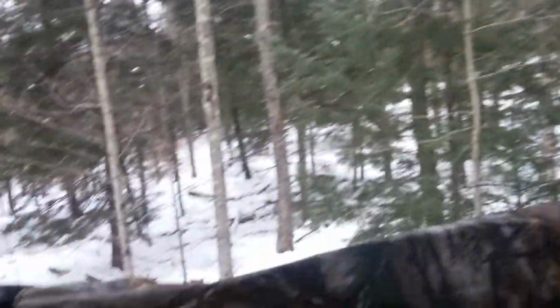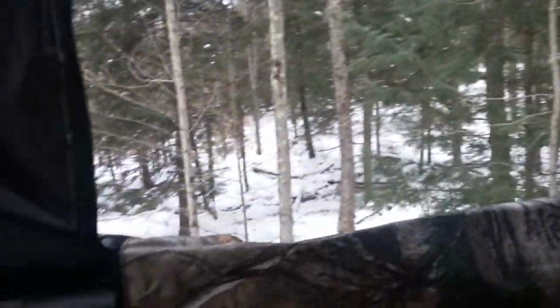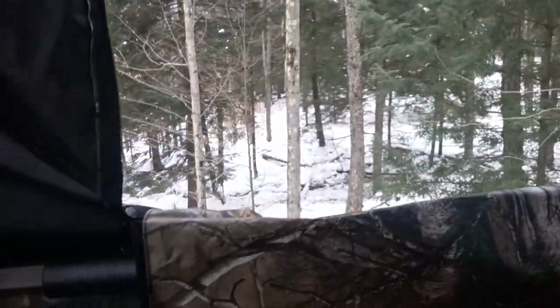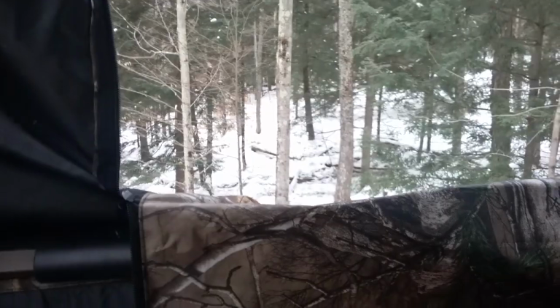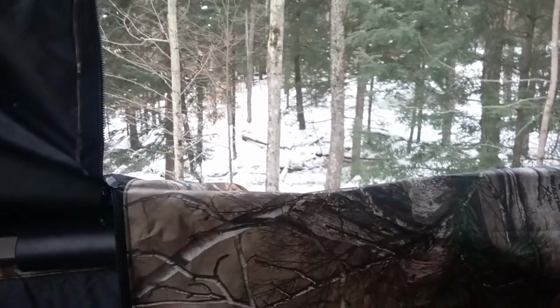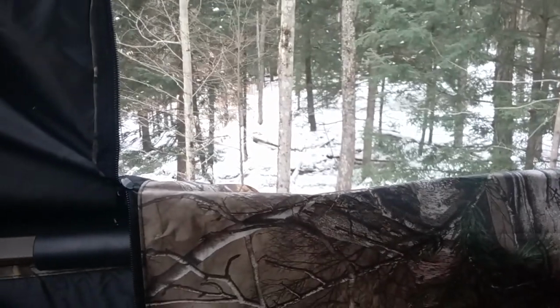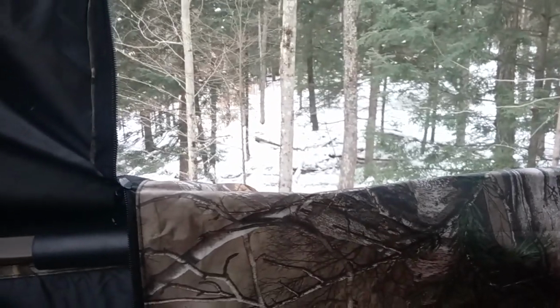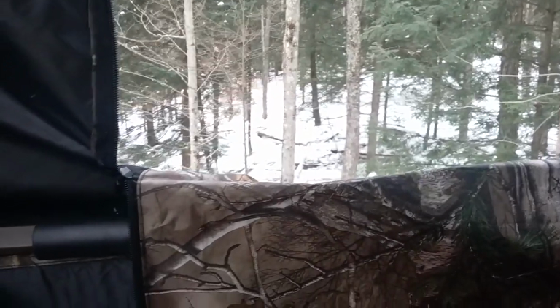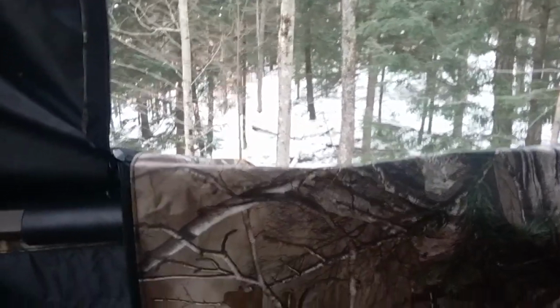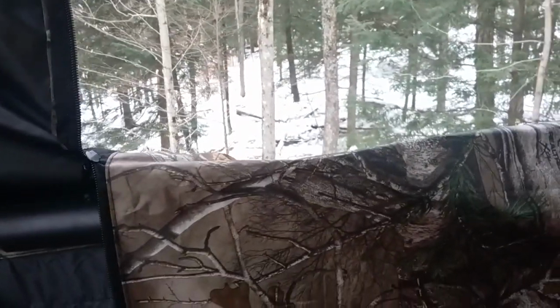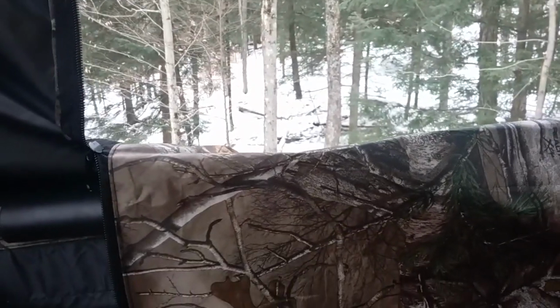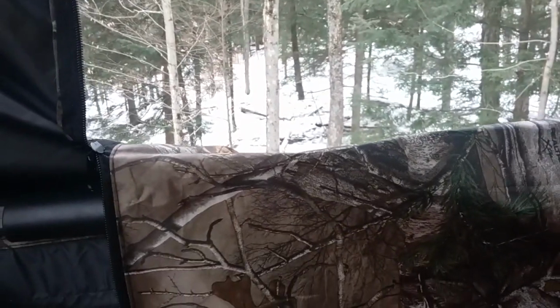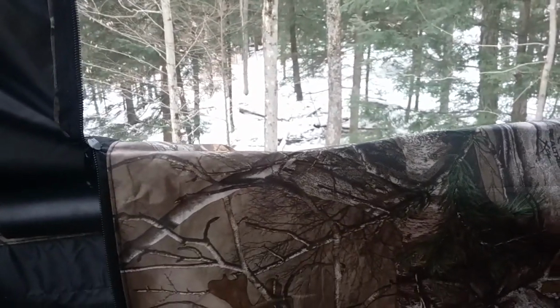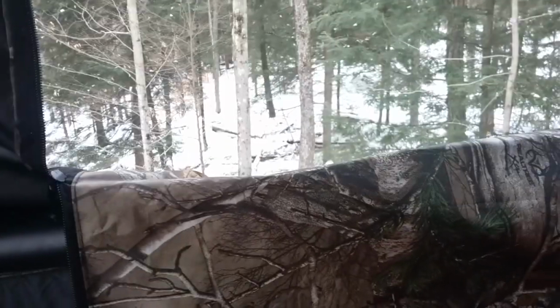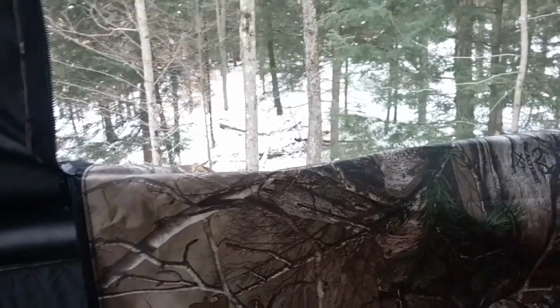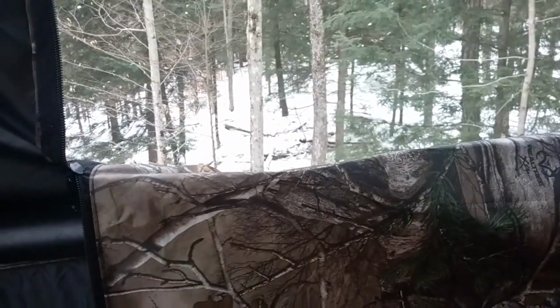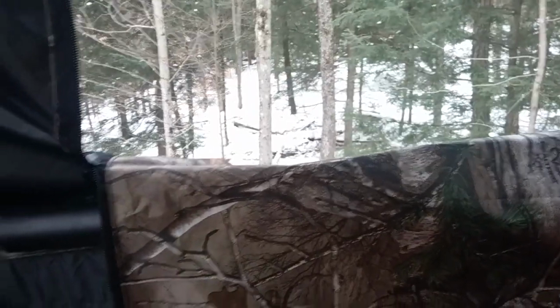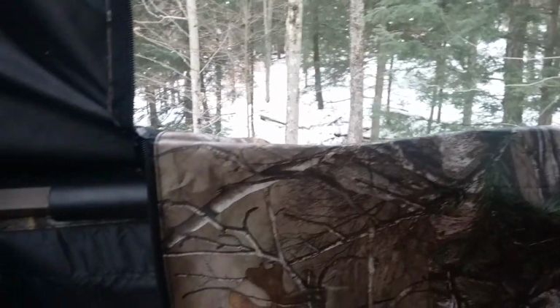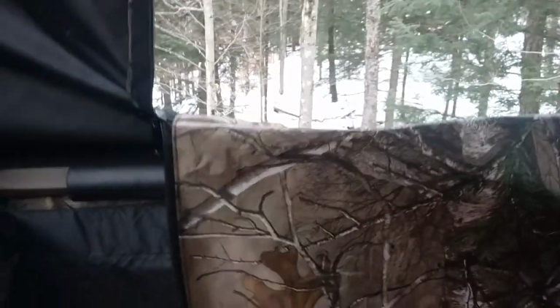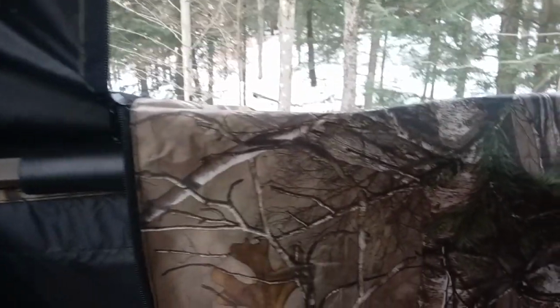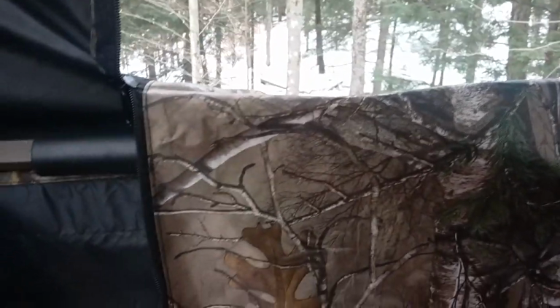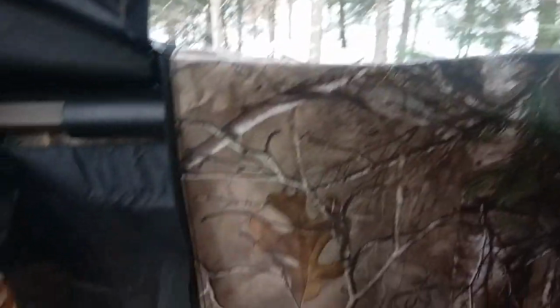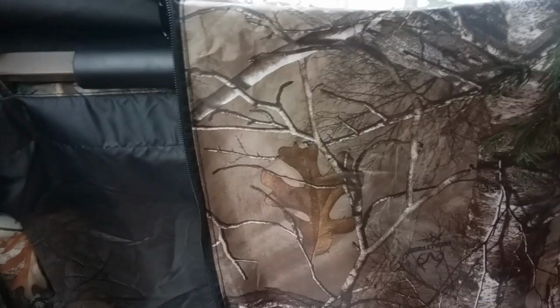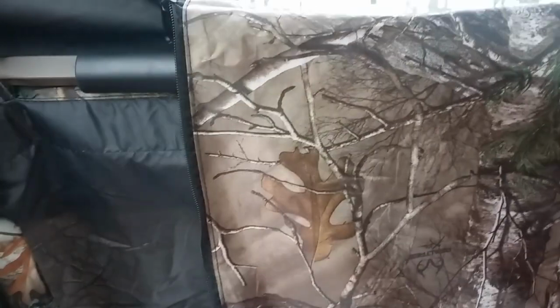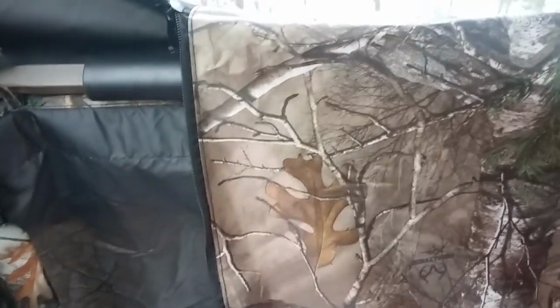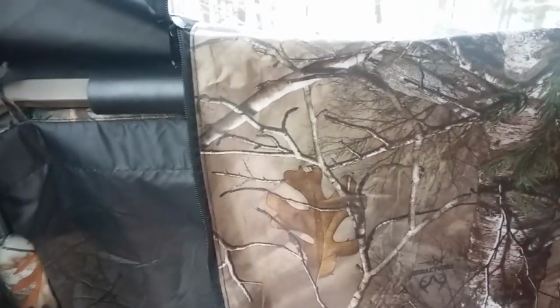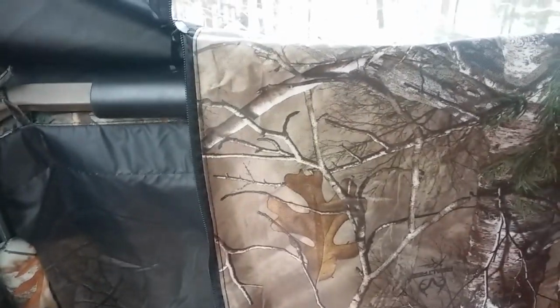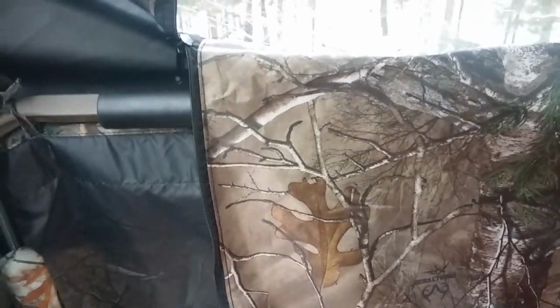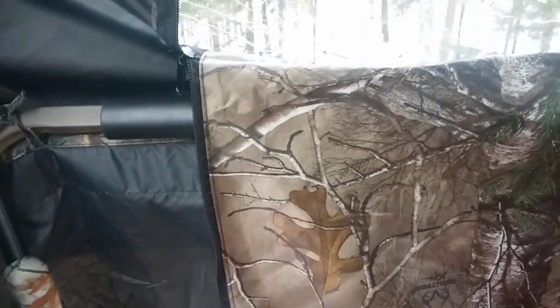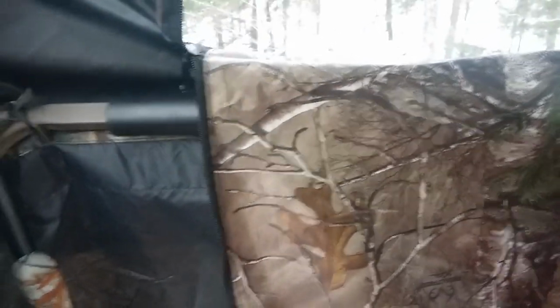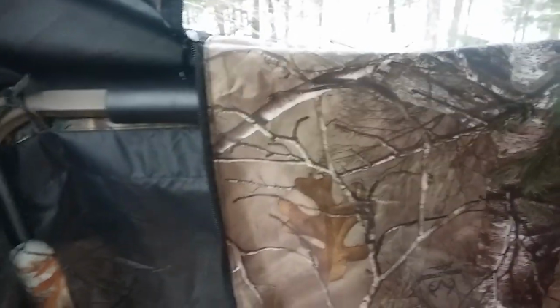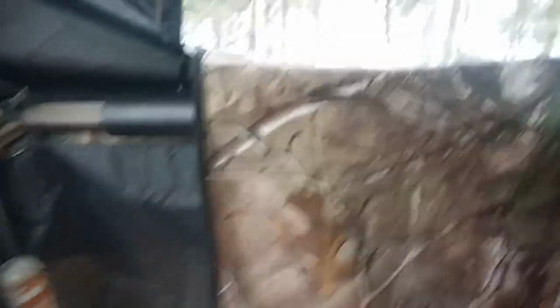I'm in a tree stand that's got a blind around it. I wanted to do a quick review on the stand. This is a Field and Stream — I think it's a 2XL.